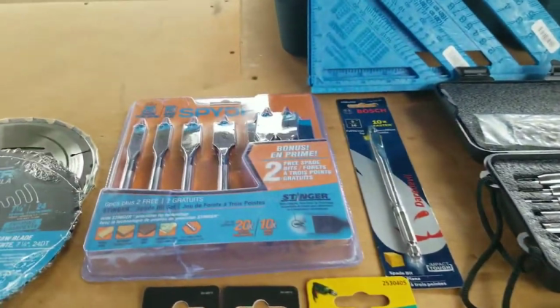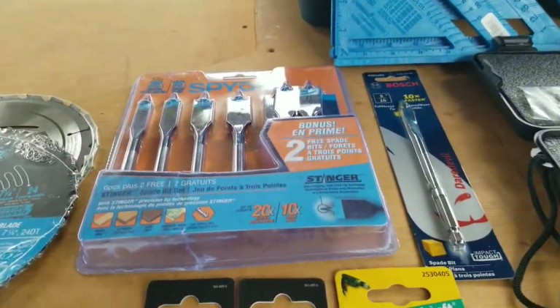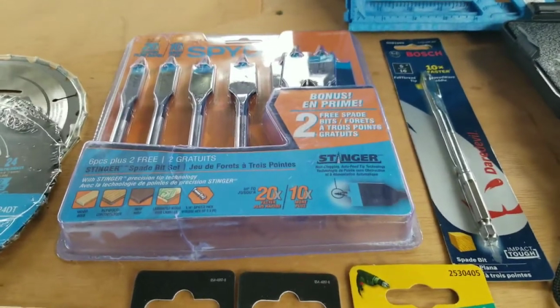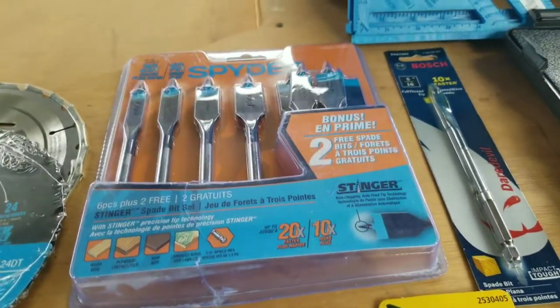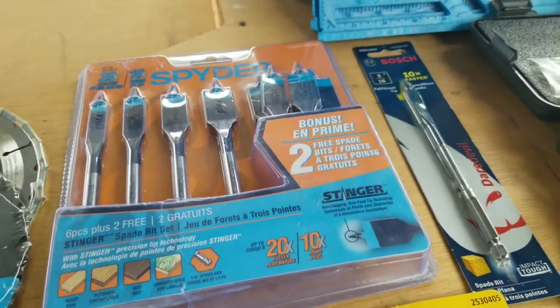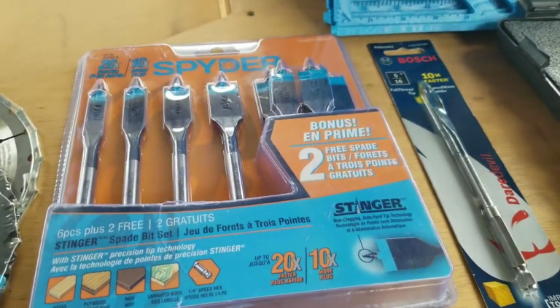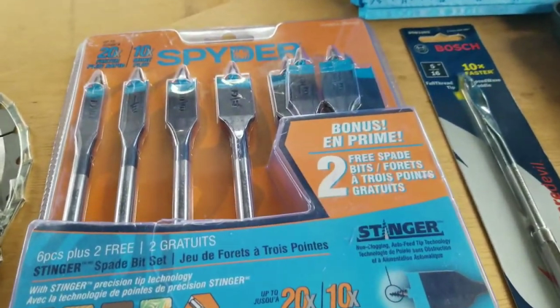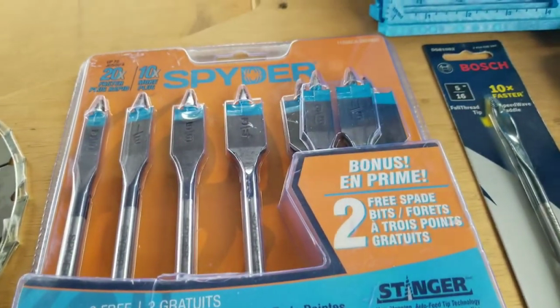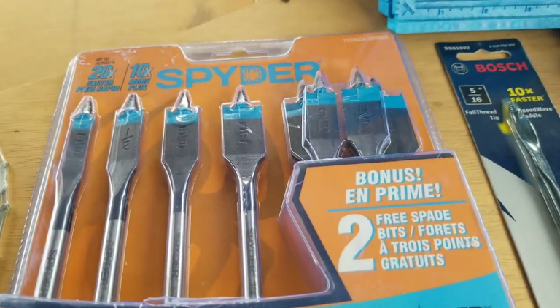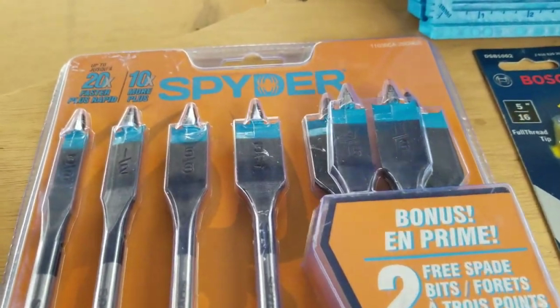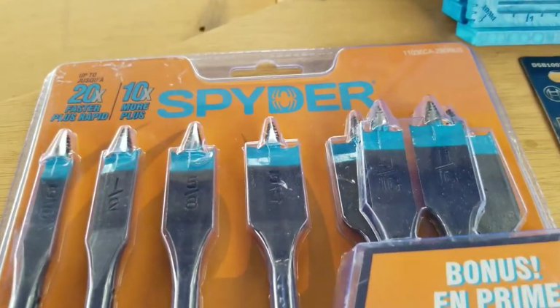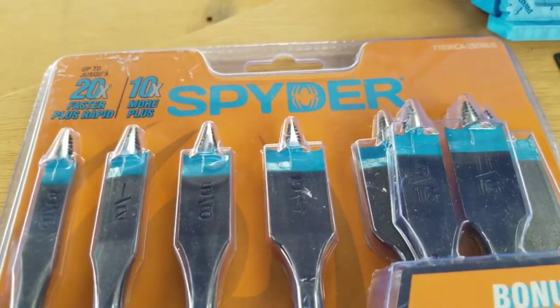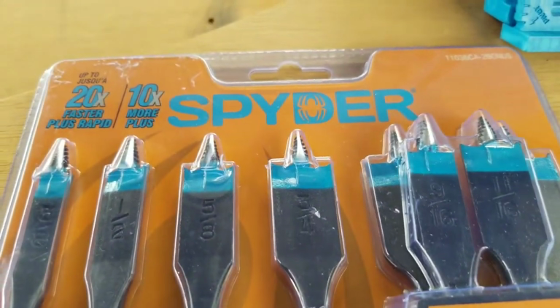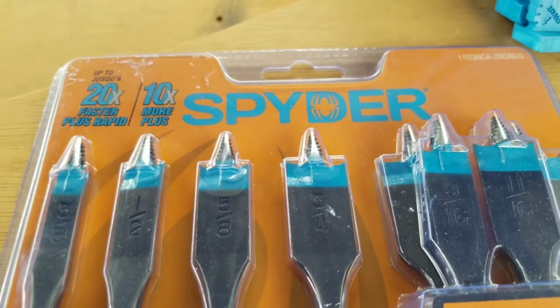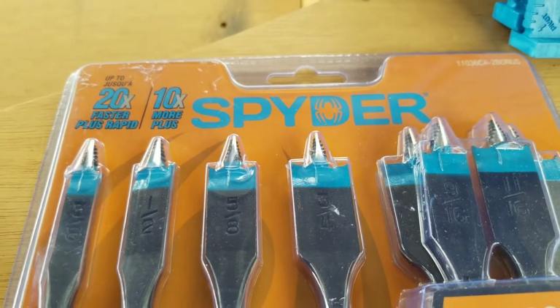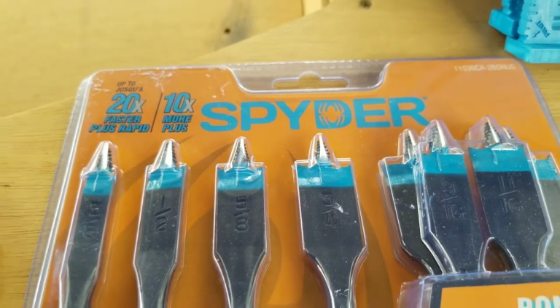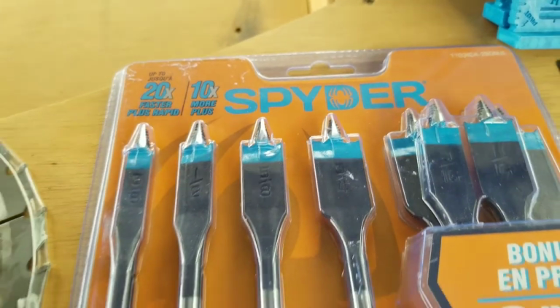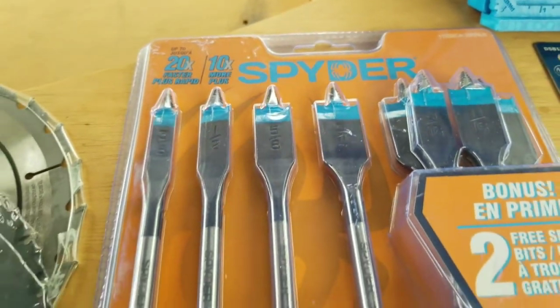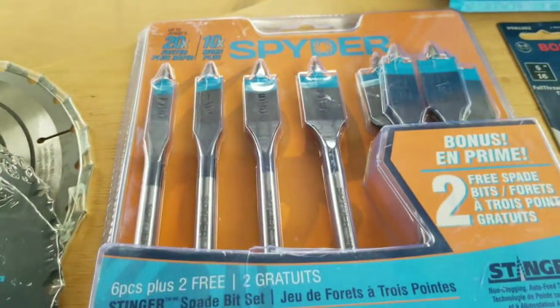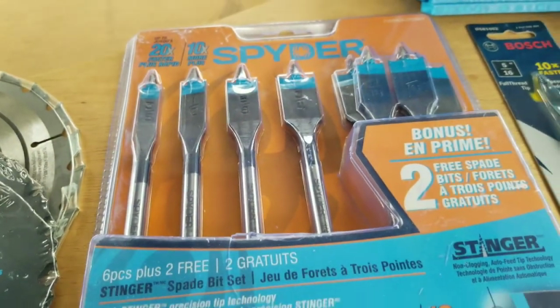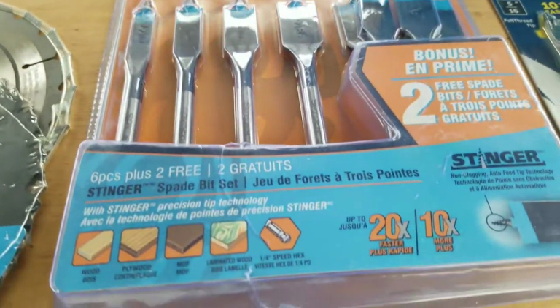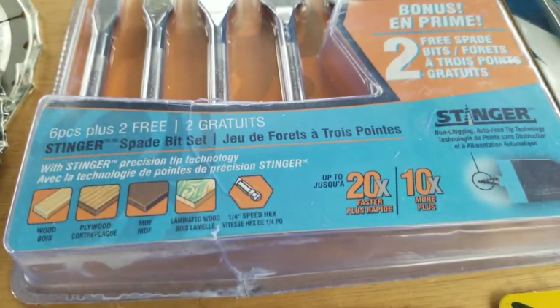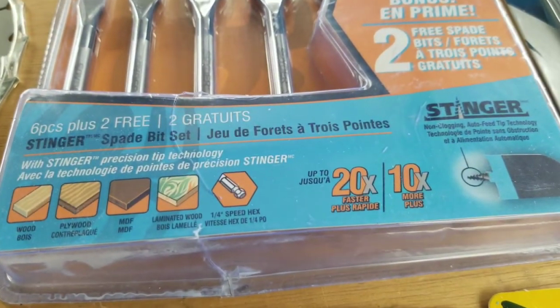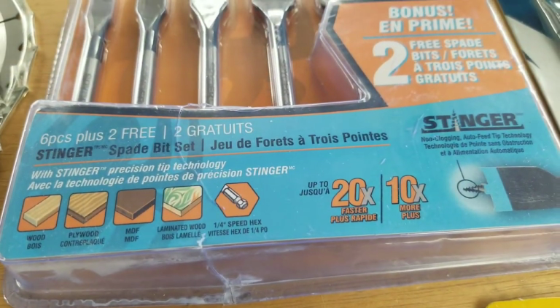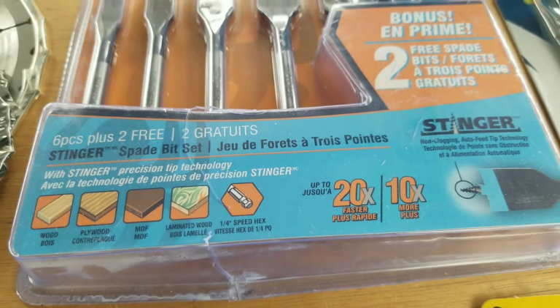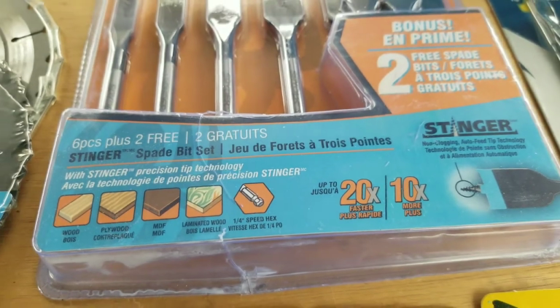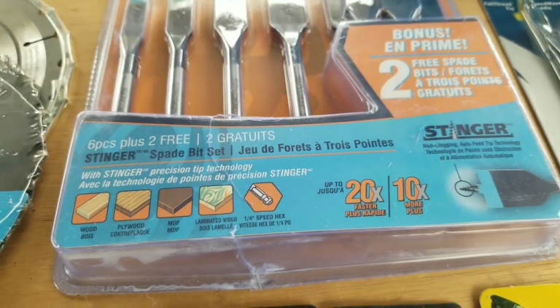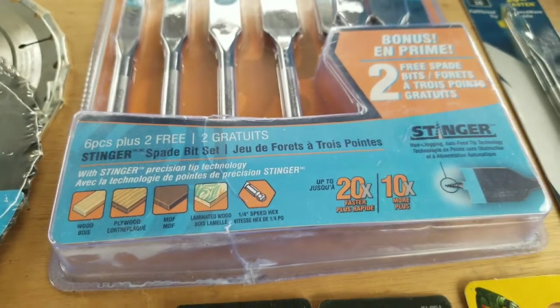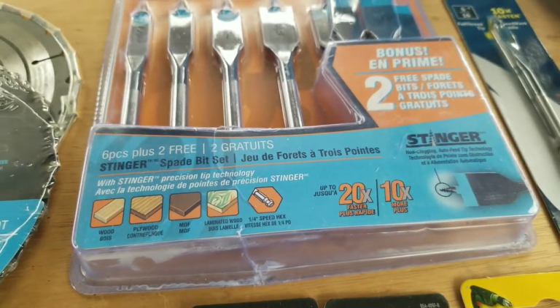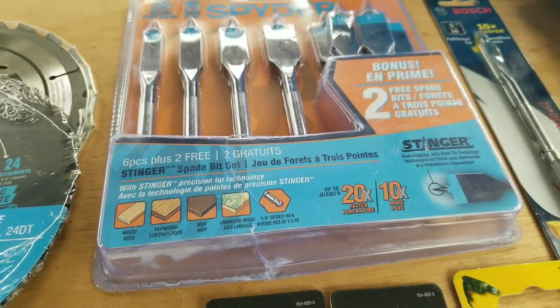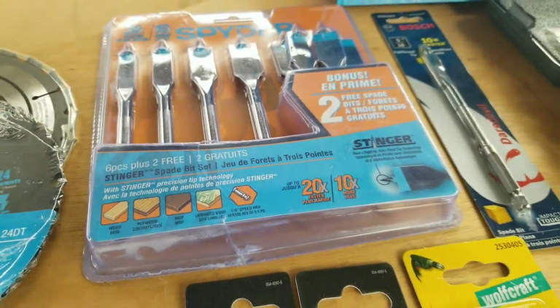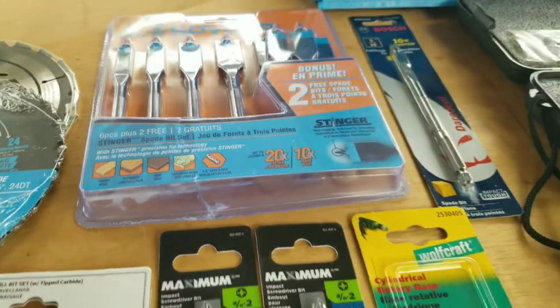I got a whole bunch of these spade drill bits, which are very nice. These new spider bits — everybody is raving about them because they are very fast. As you can see, 20 times faster and they last 10 times longer. We'll see if that's really the case.